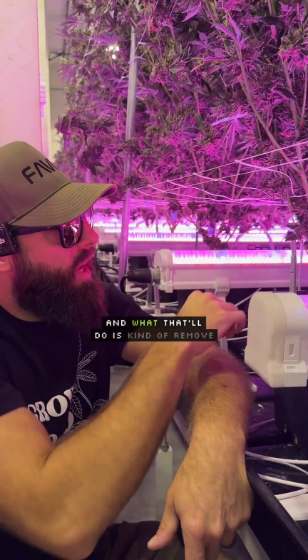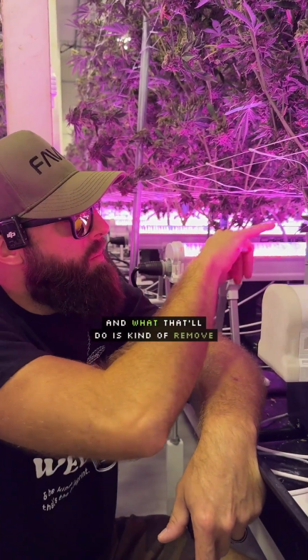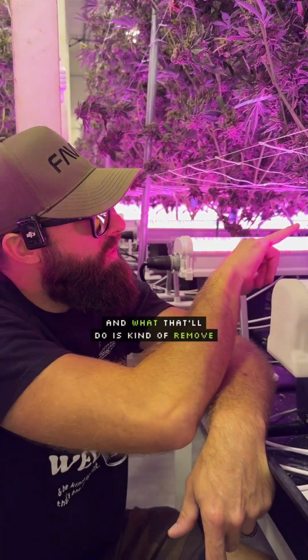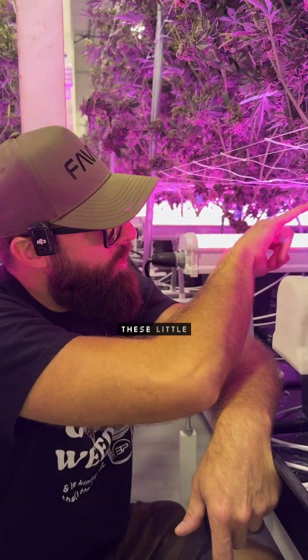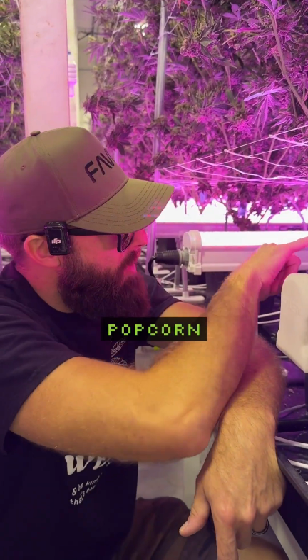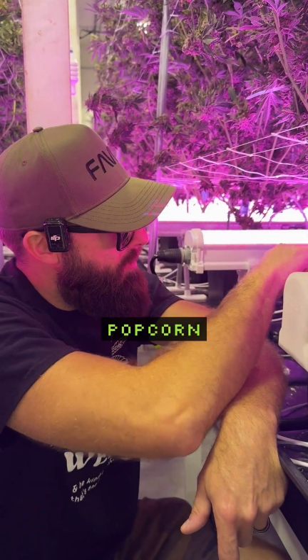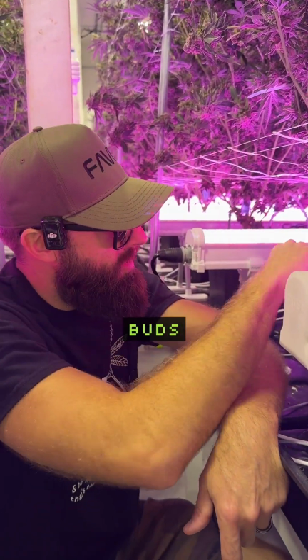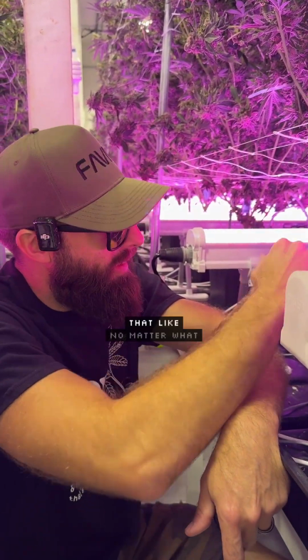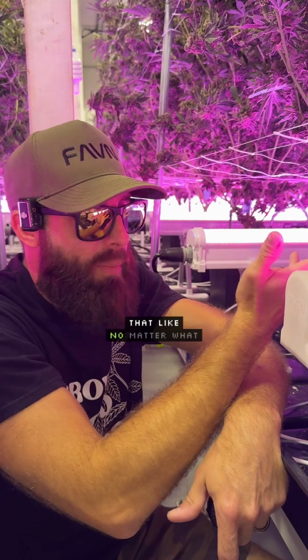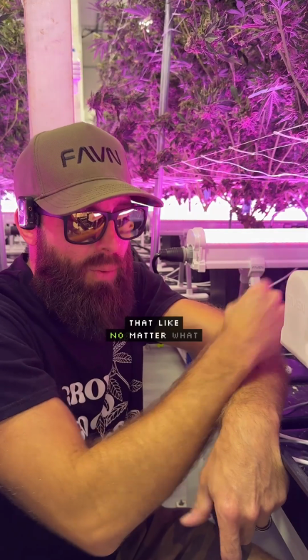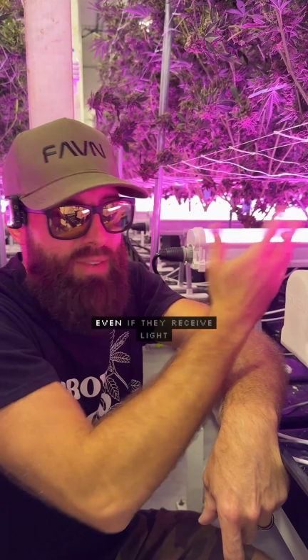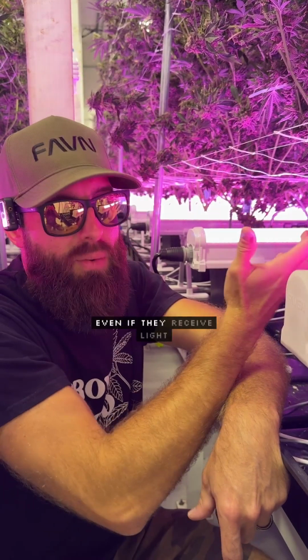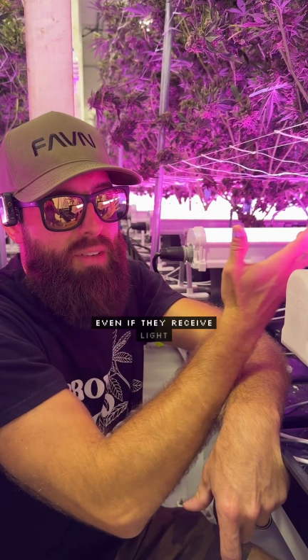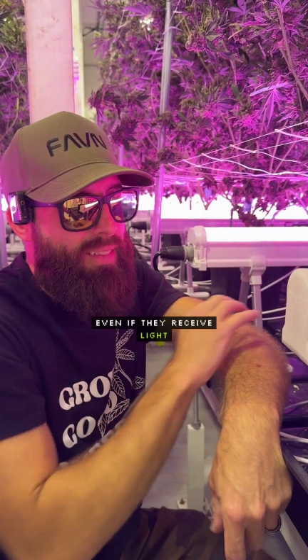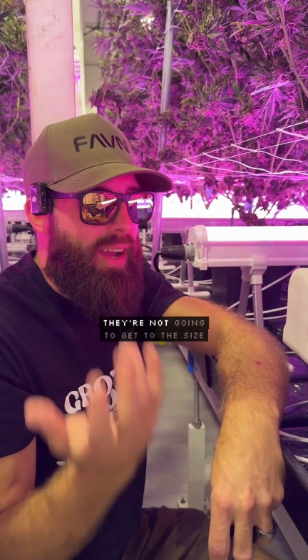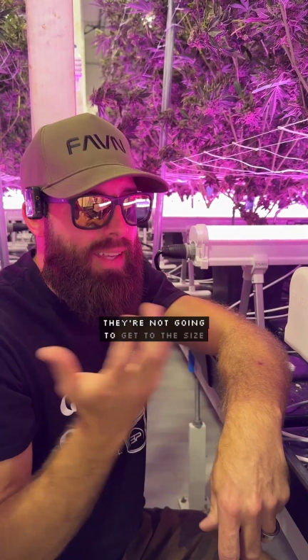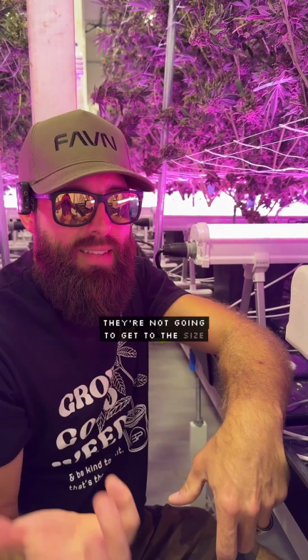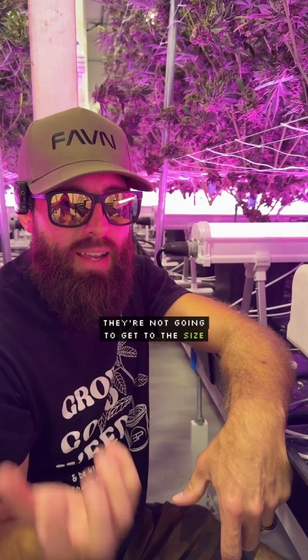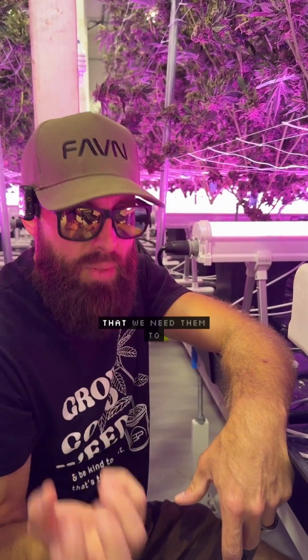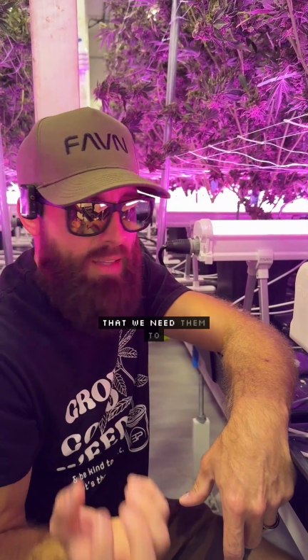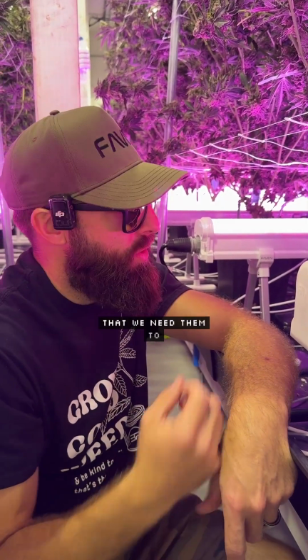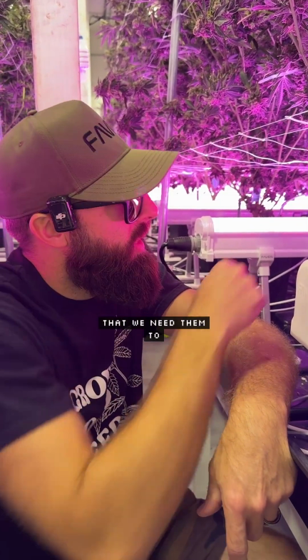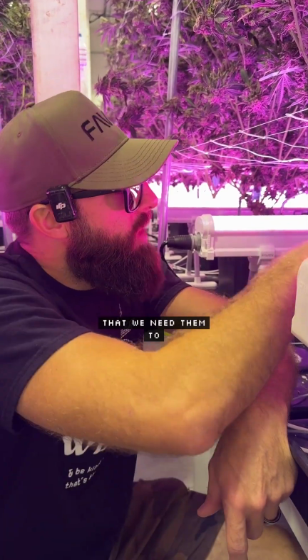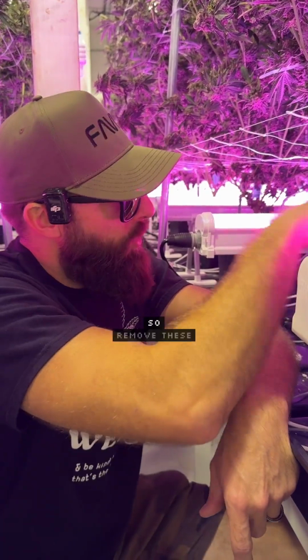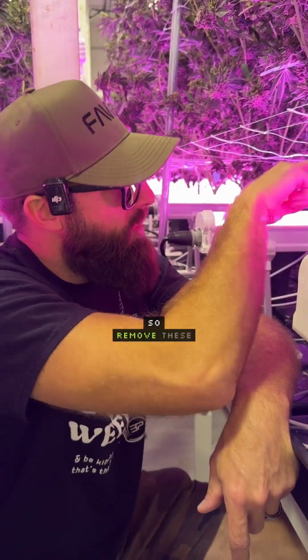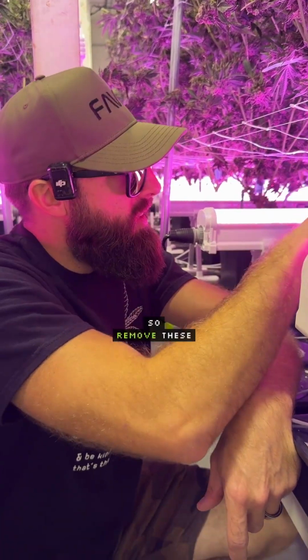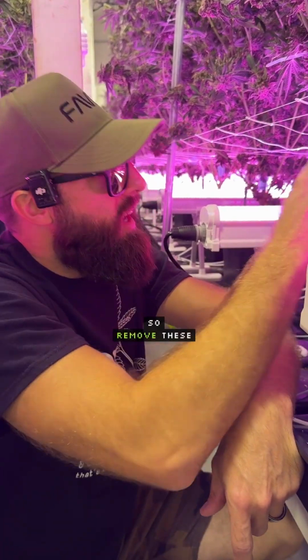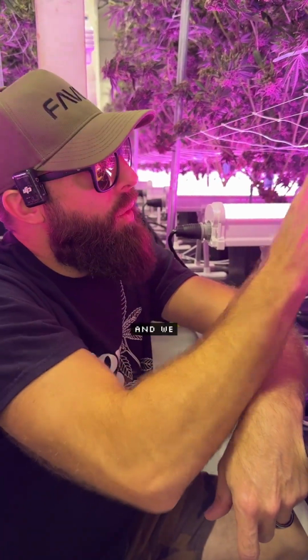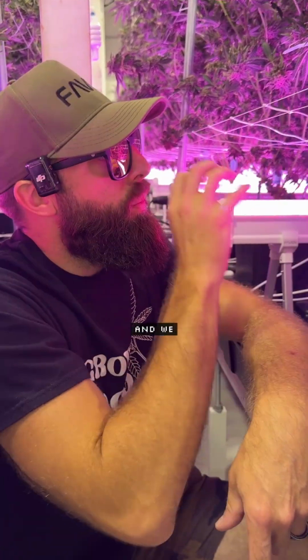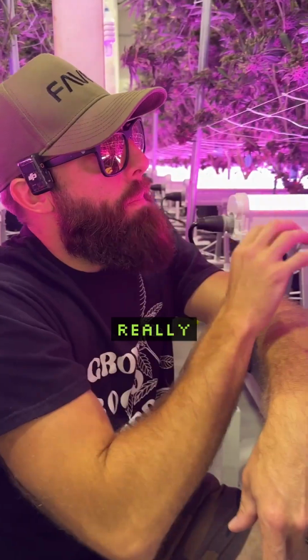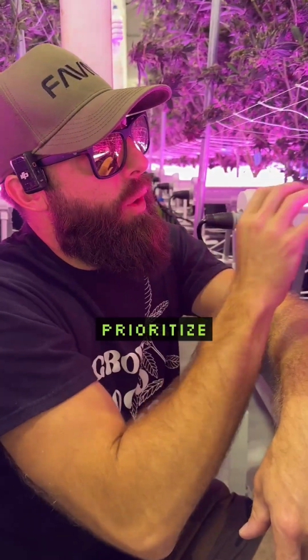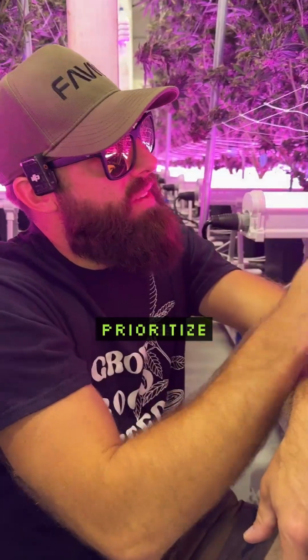That will remove these little popcorn buds that, no matter what — even if they receive light — are not going to get to the size that we need them to. So remove these and really prioritize everything above that point.